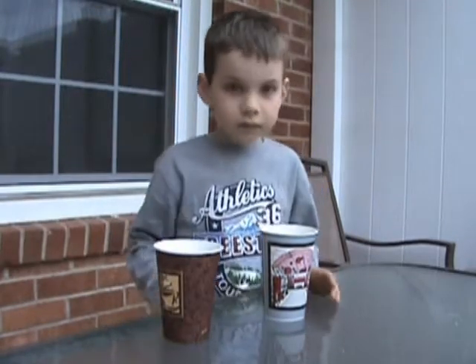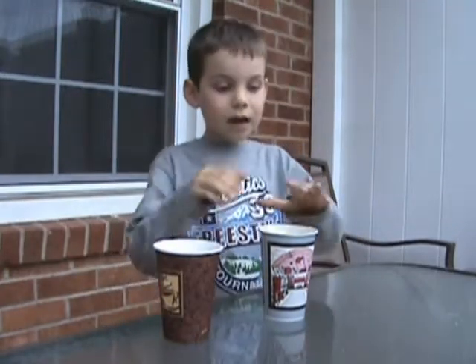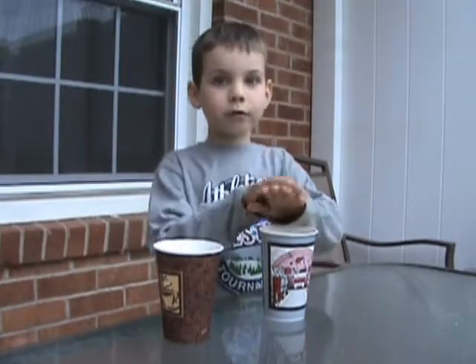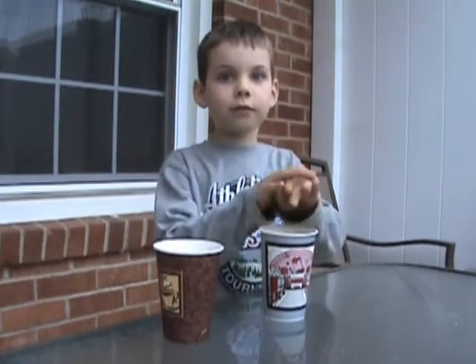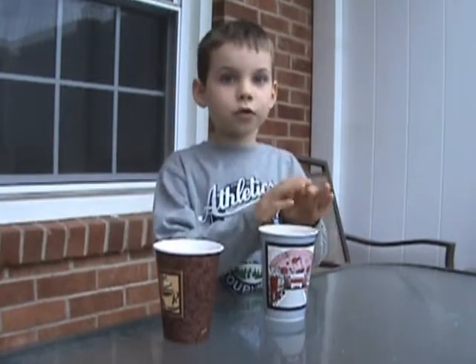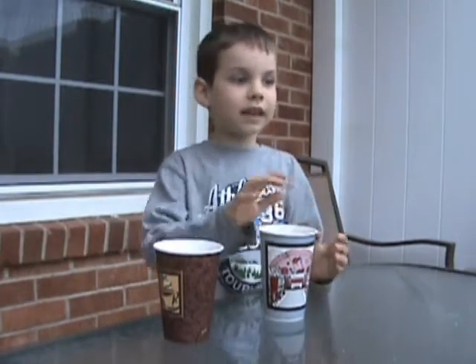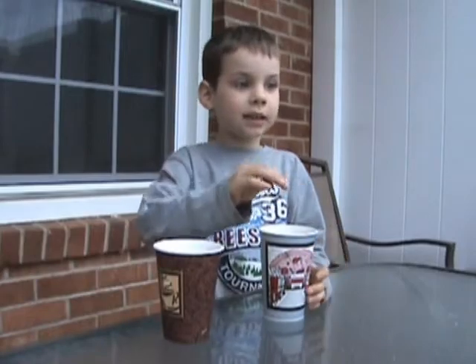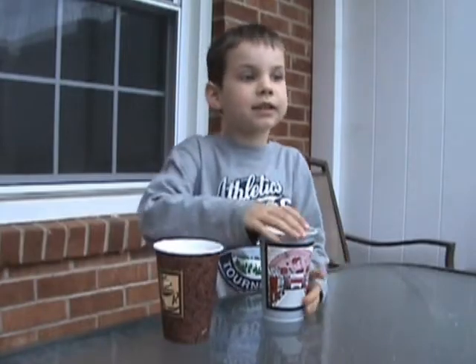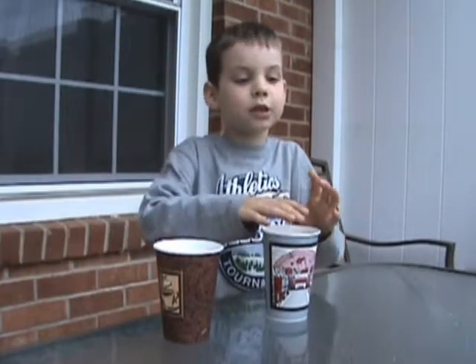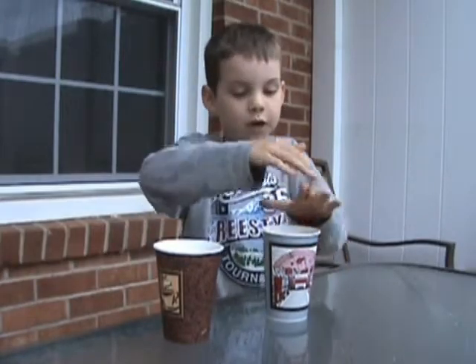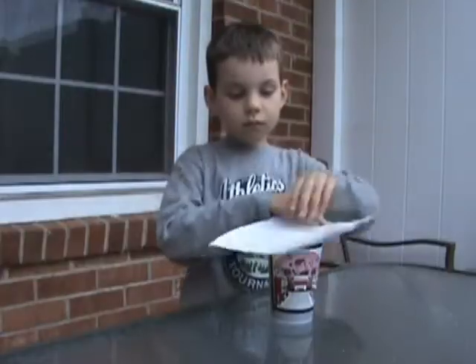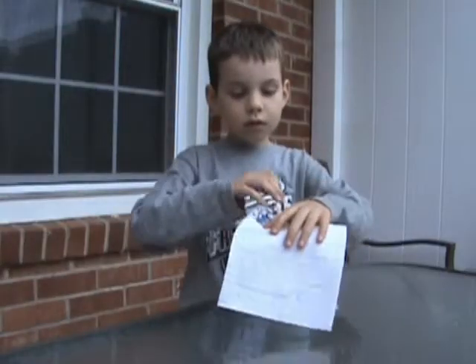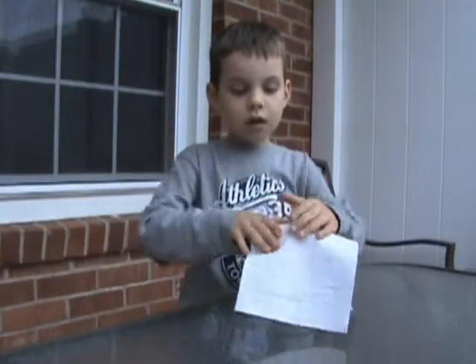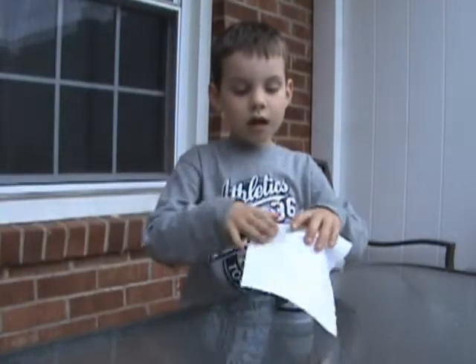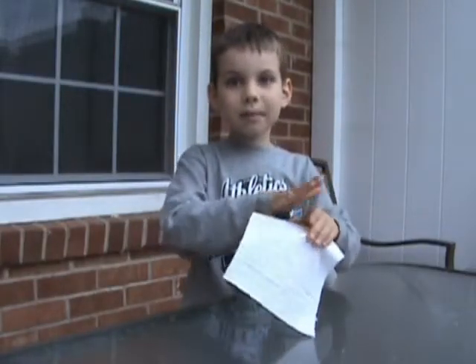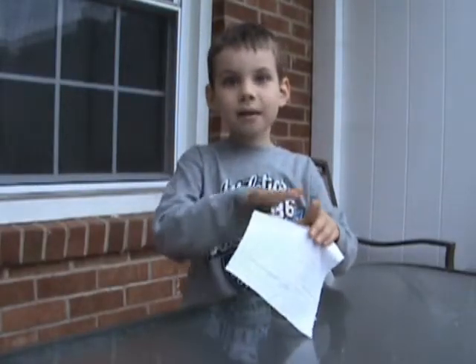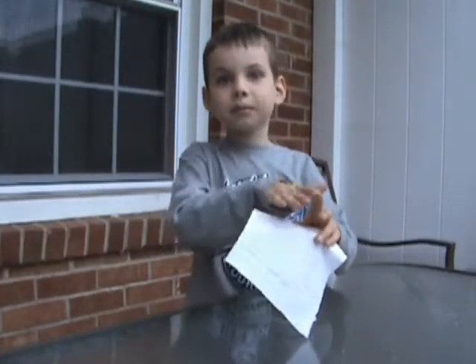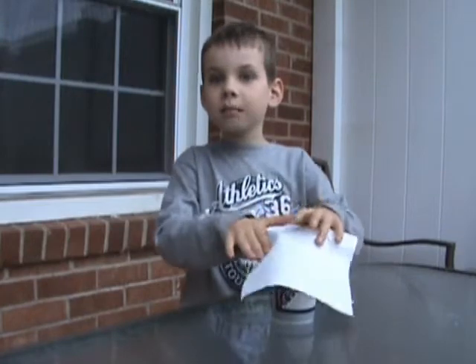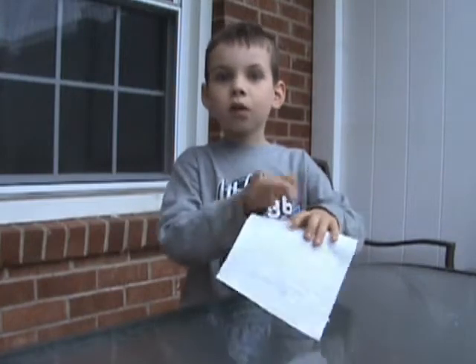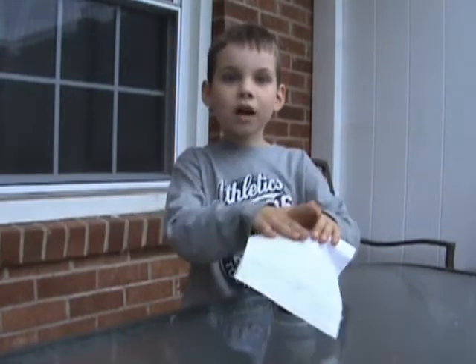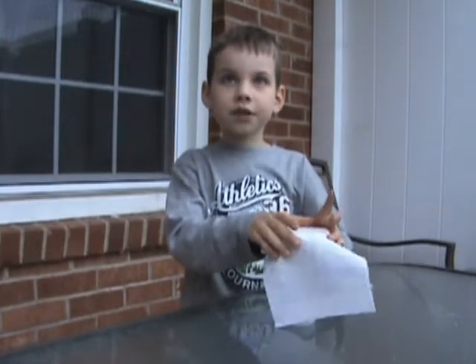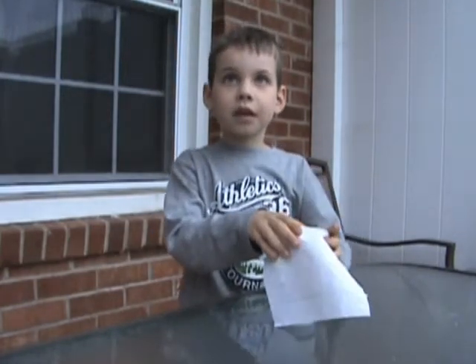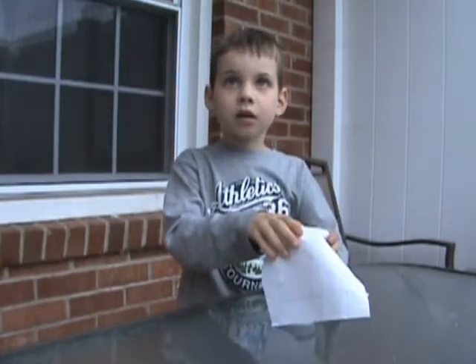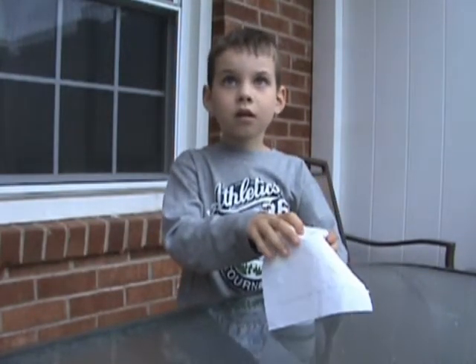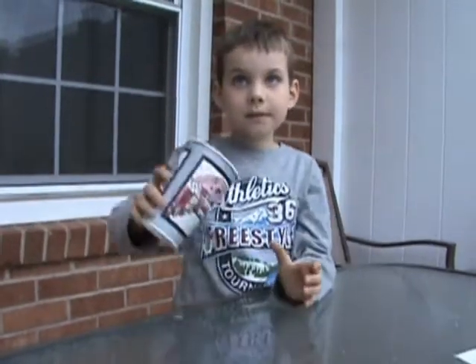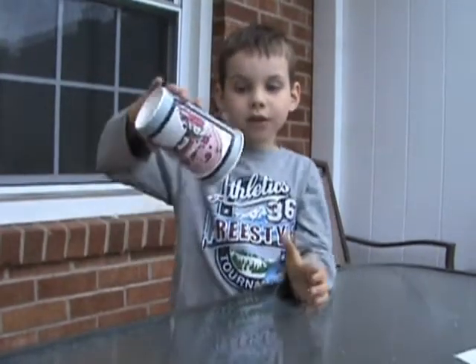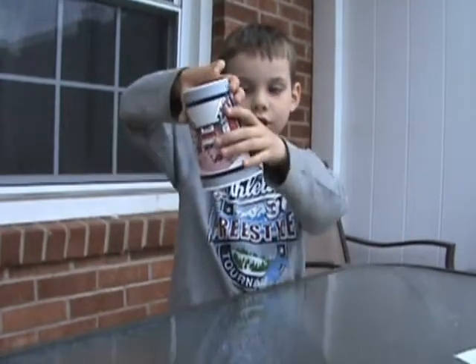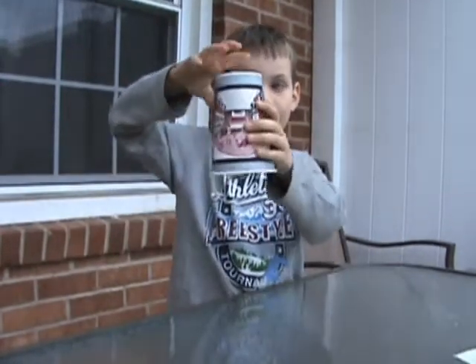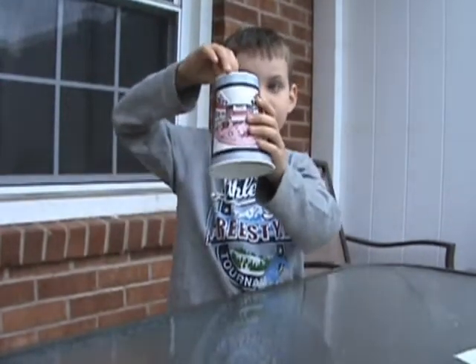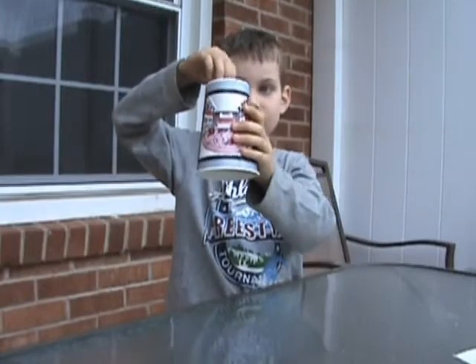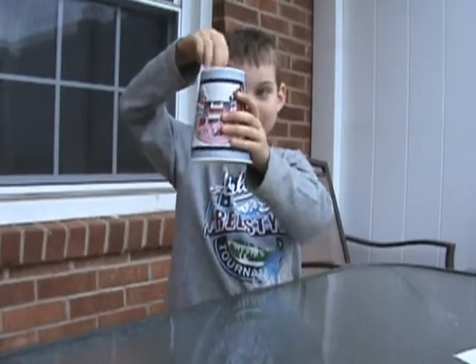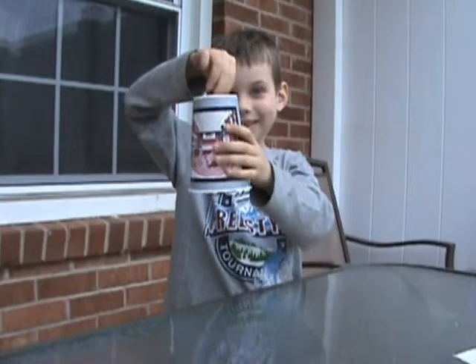And now we have to wait for a few seconds and I'm going to say the magic words. Abracadabra, Simpsons, water disappear. And now there's no water left in the cup. See?